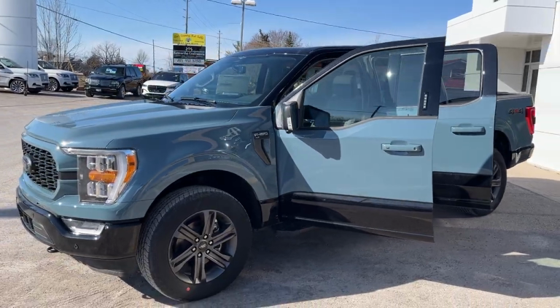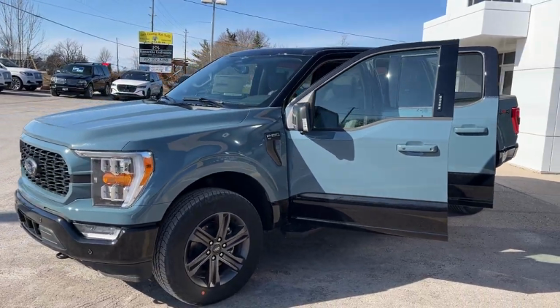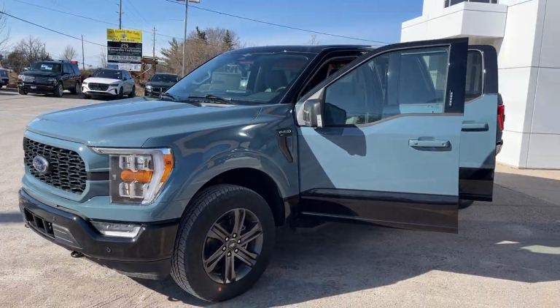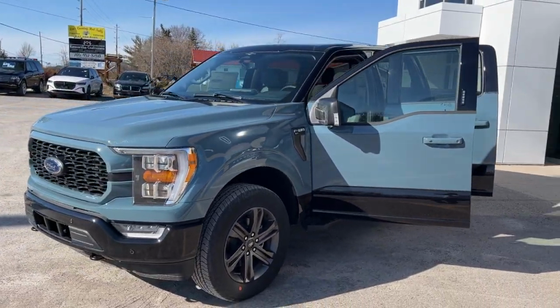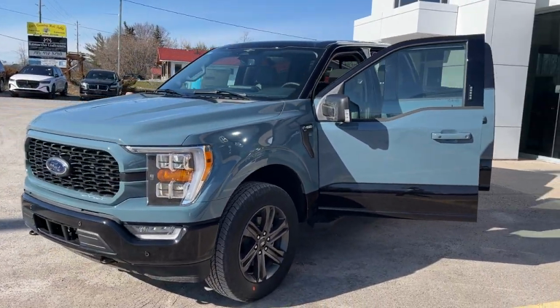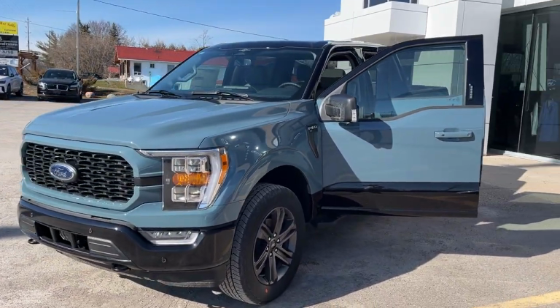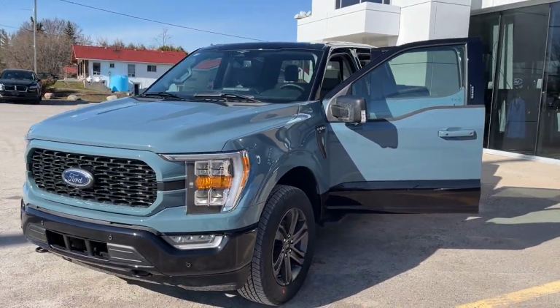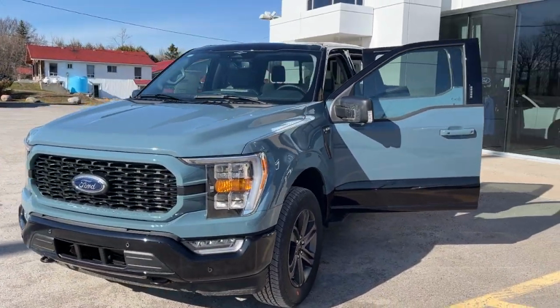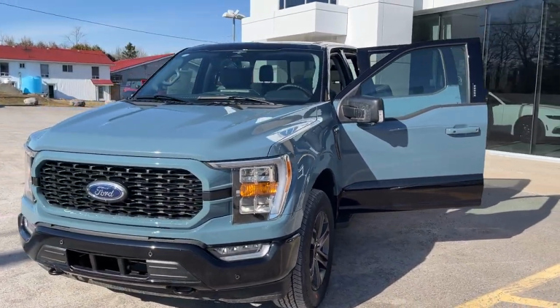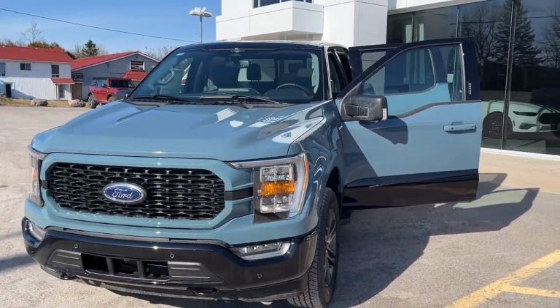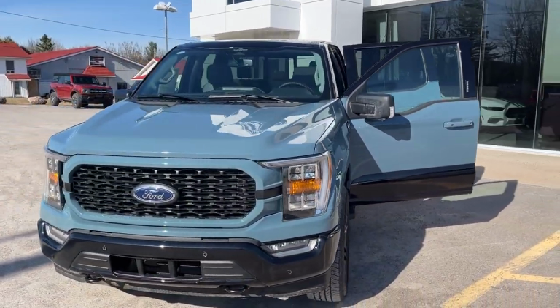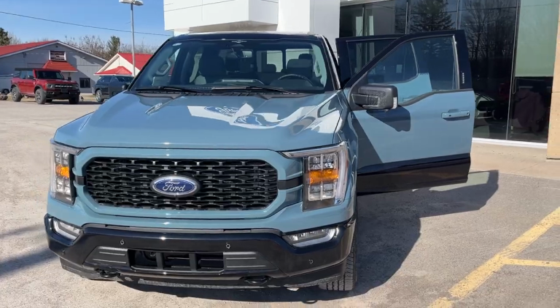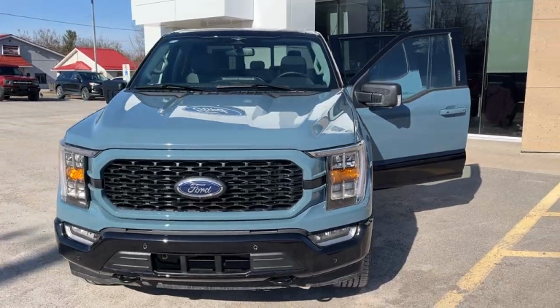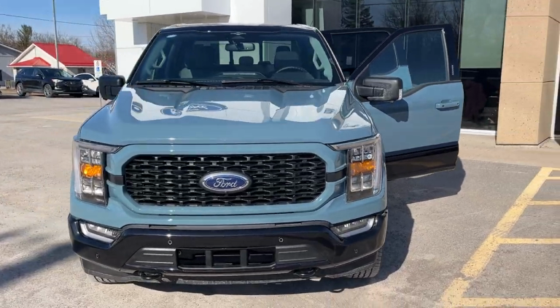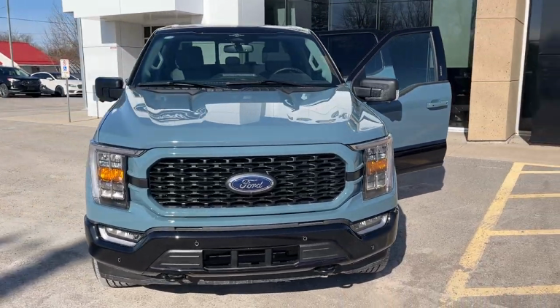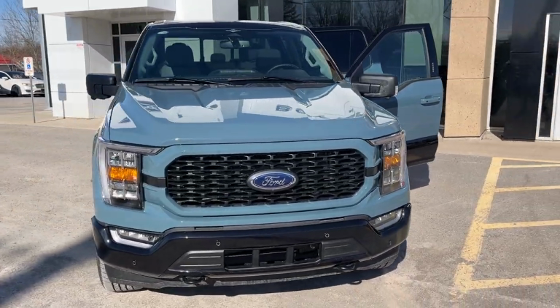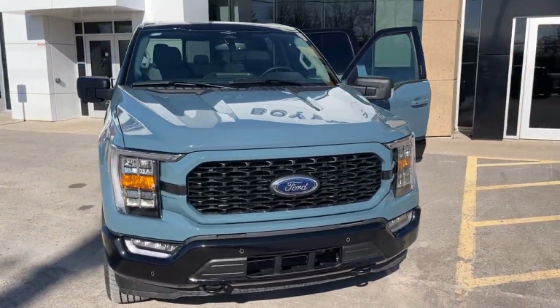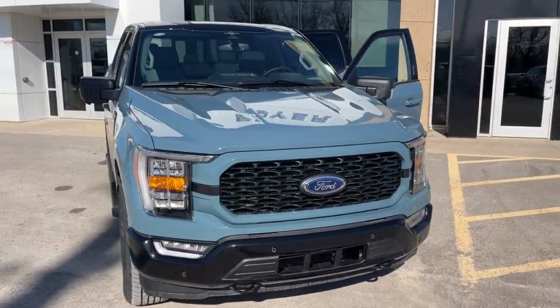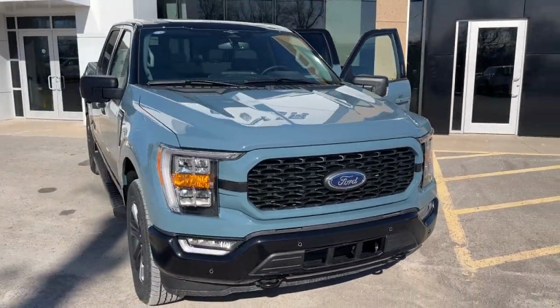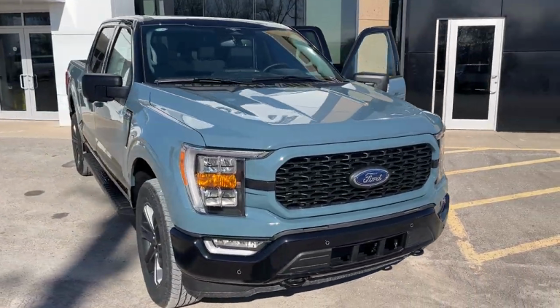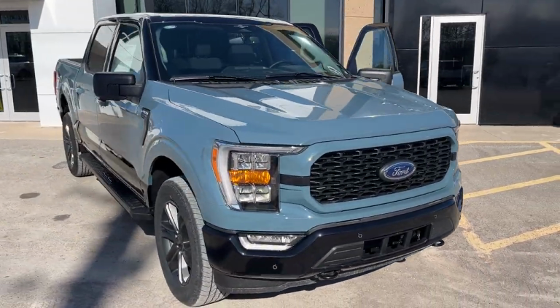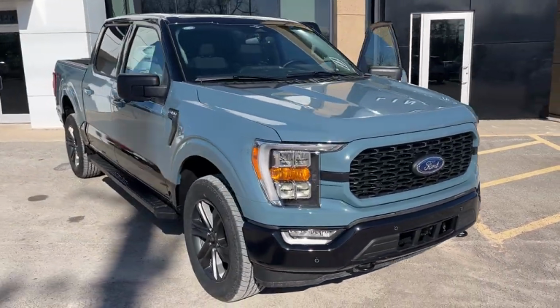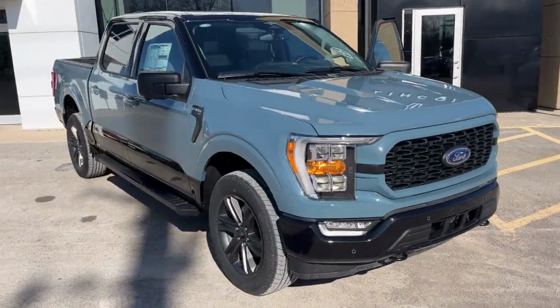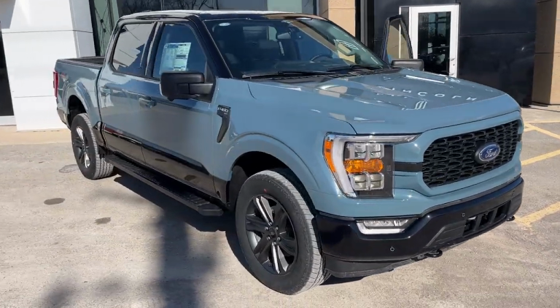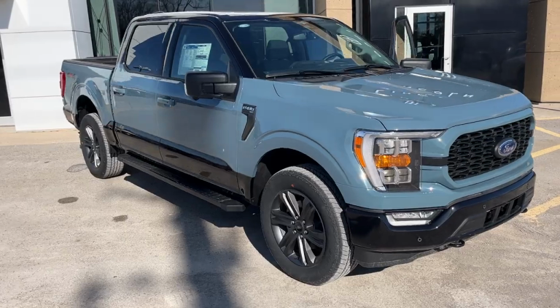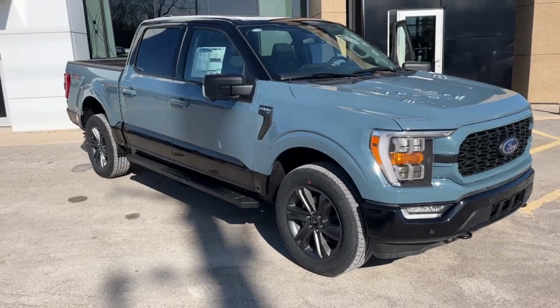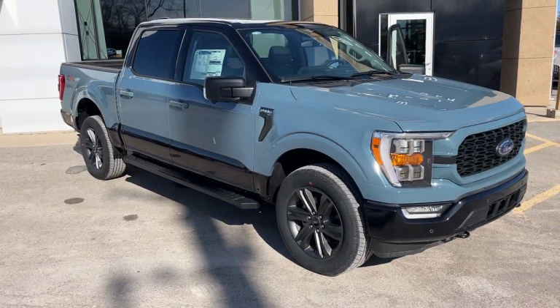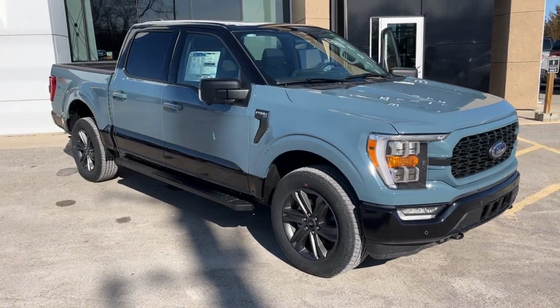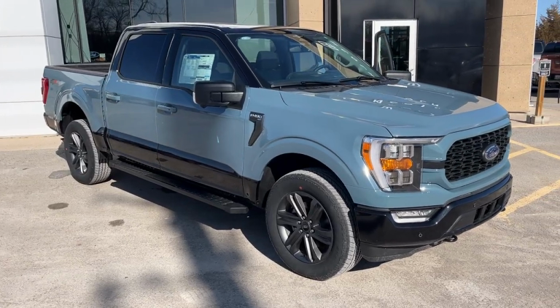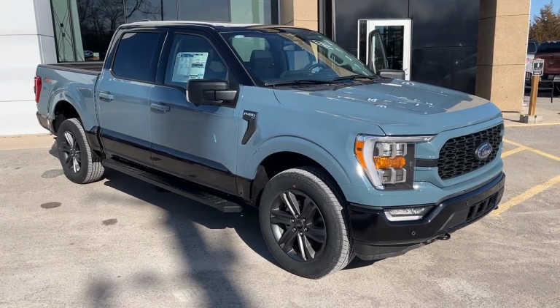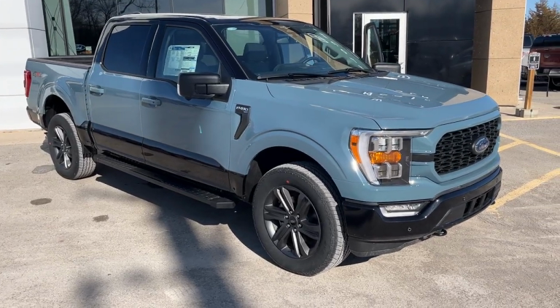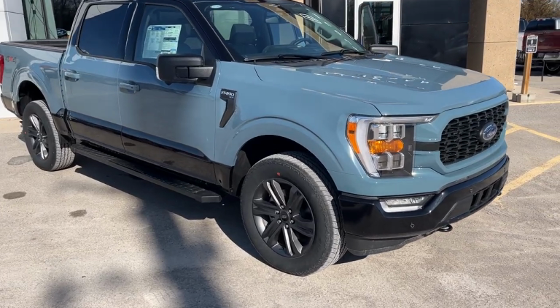2023 Ford F-150 XLT 302A package. This is a Heritage Edition in the Area 51 blue paint with the agate black heritage paint theme on there. Really sharp looking truck.